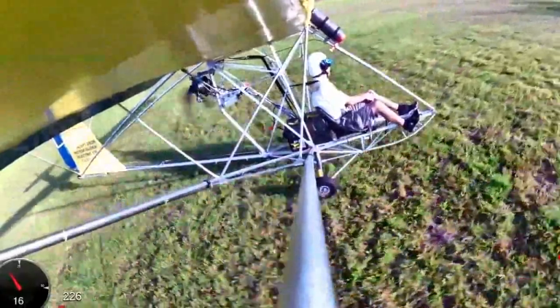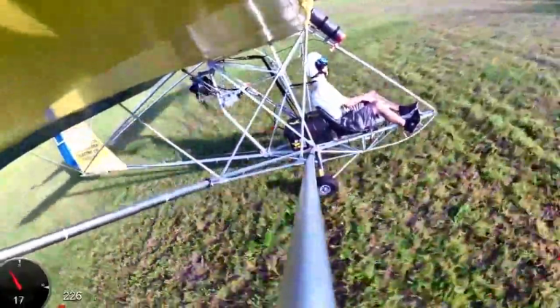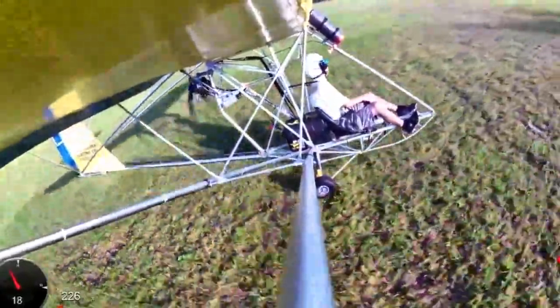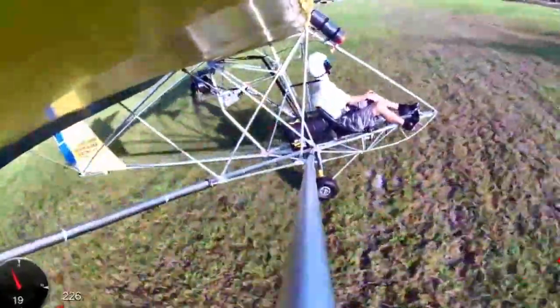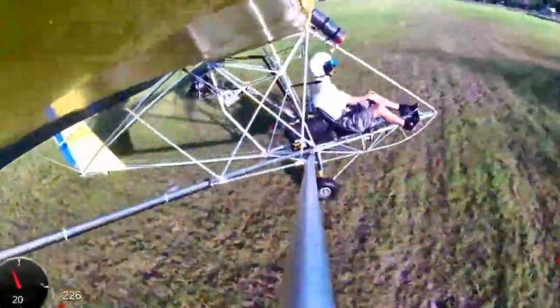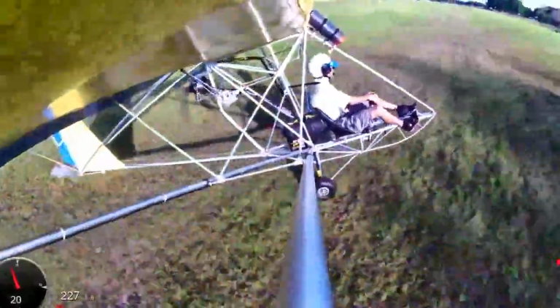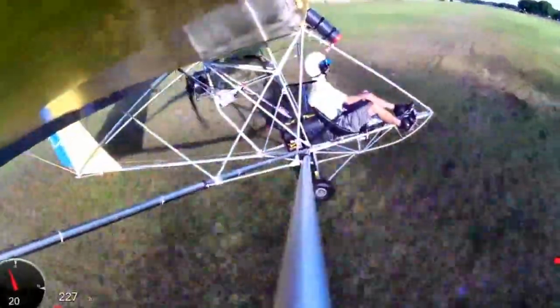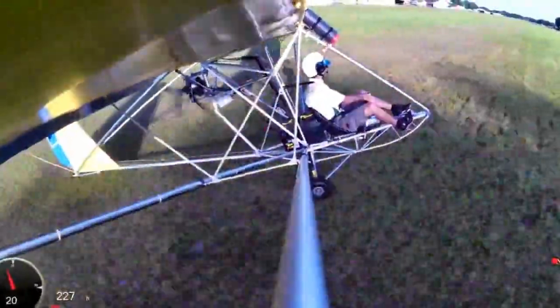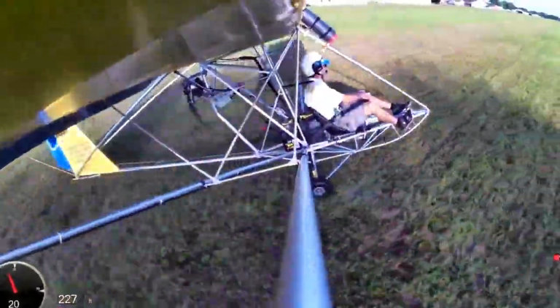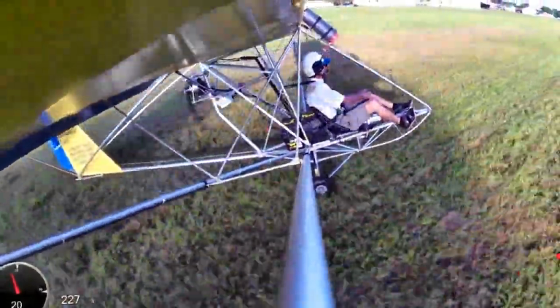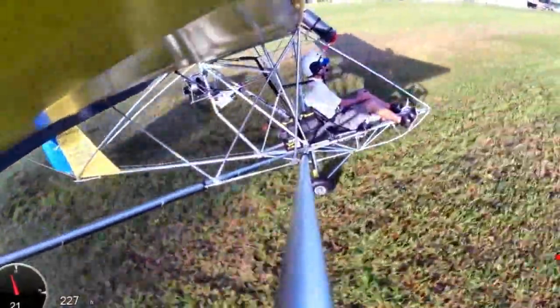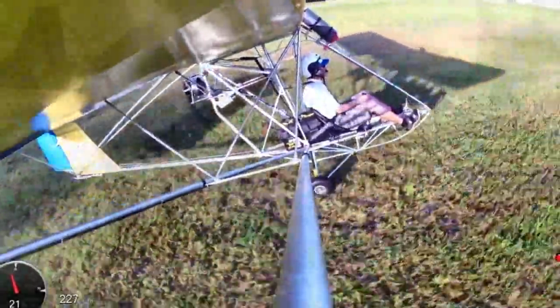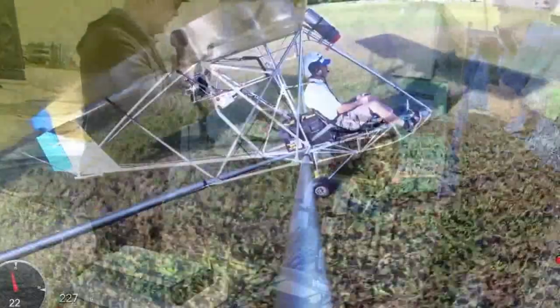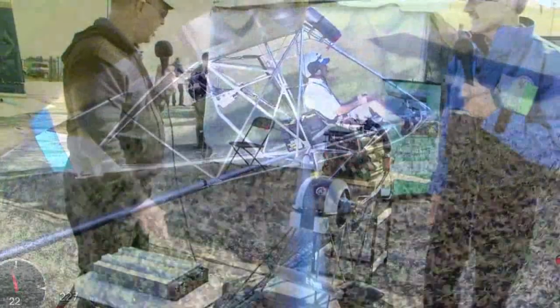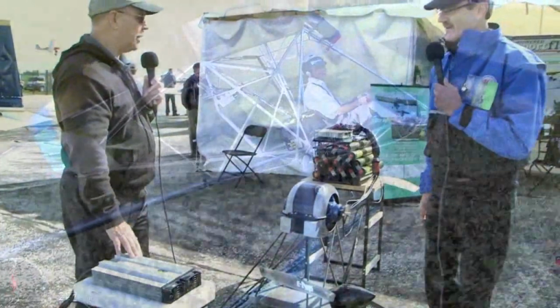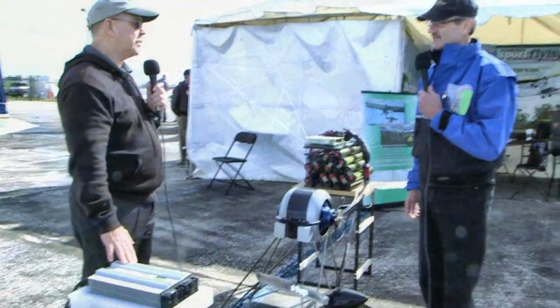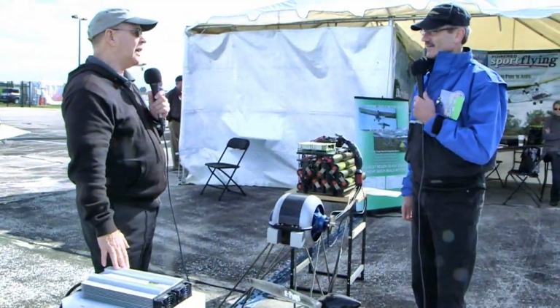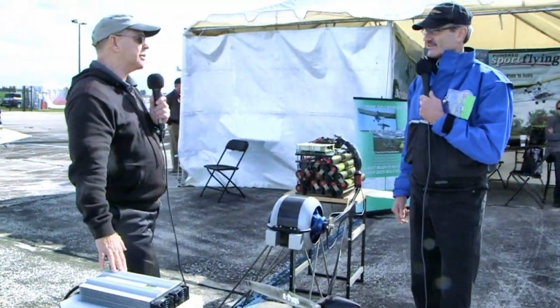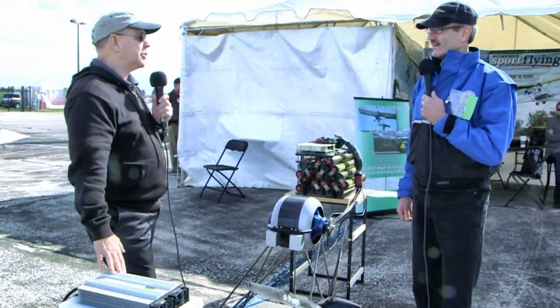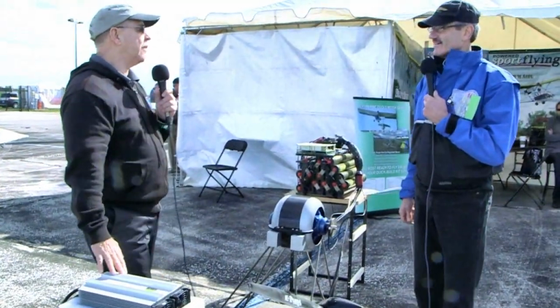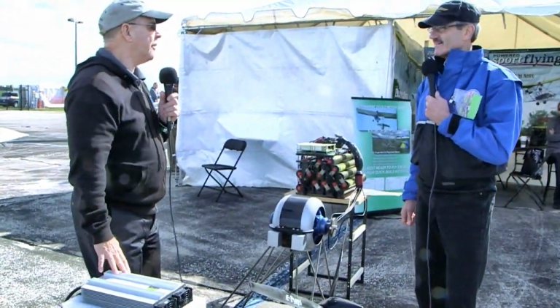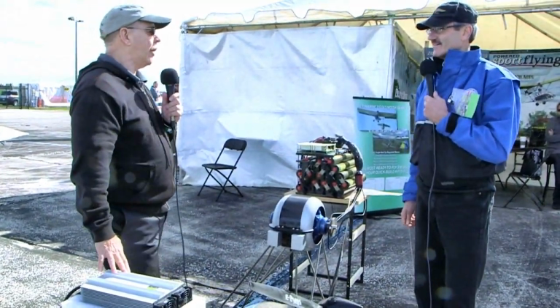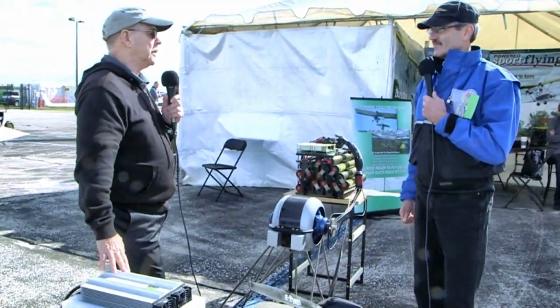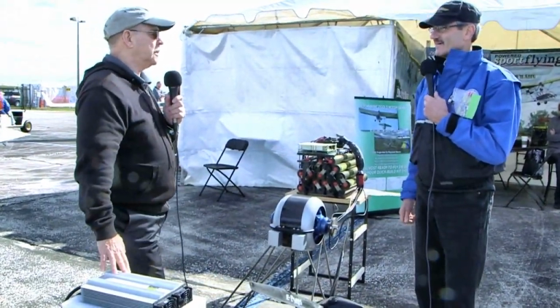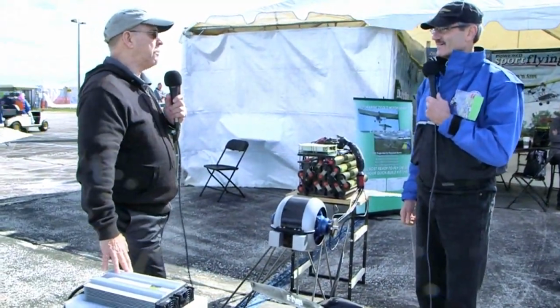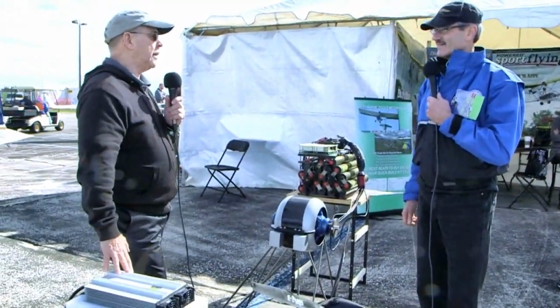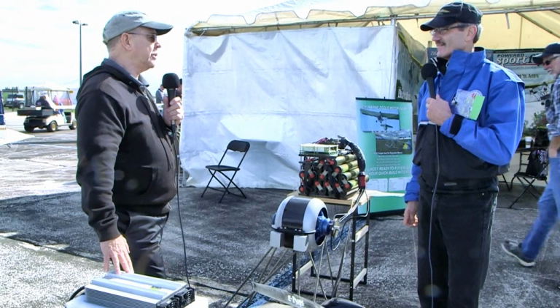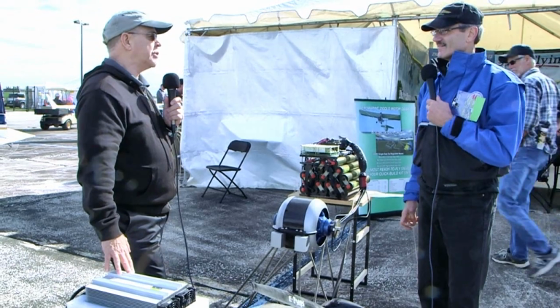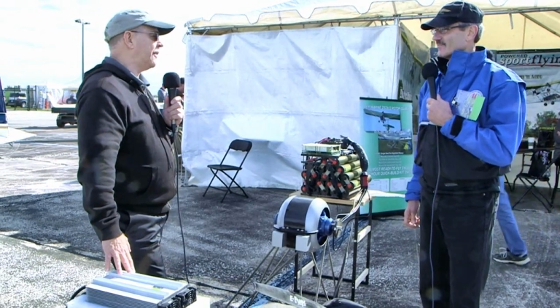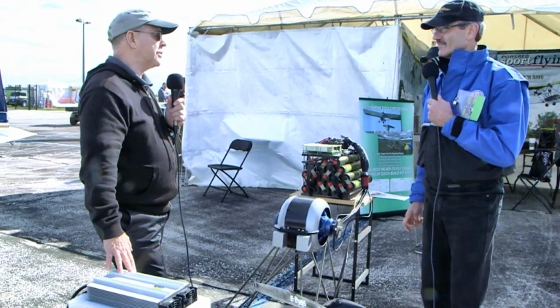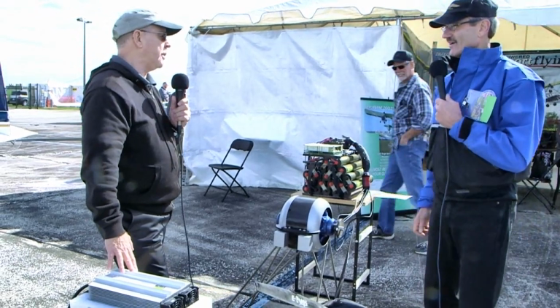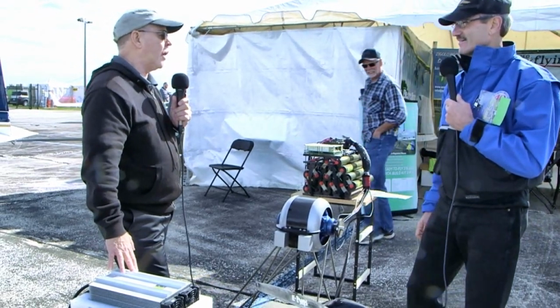The component over here on the other side is the charger — you can plug it into the wall. It takes about two and a half hours to charge. So you can go fly for an hour, come down, plug it in, let it charge for two and a half hours, and then you're ready to go again.